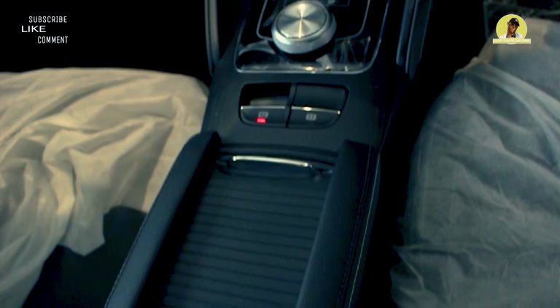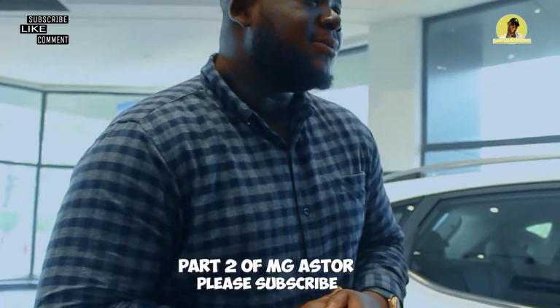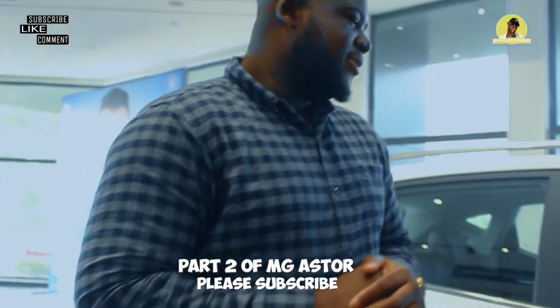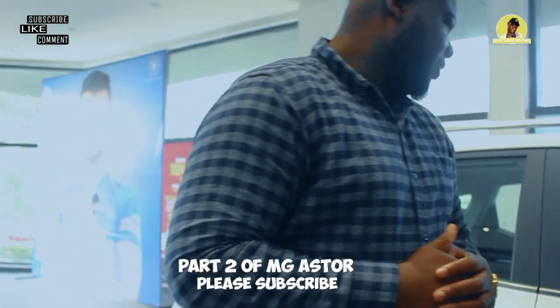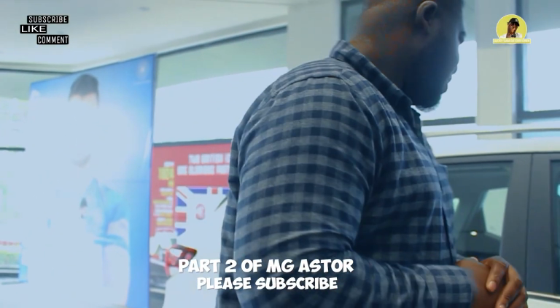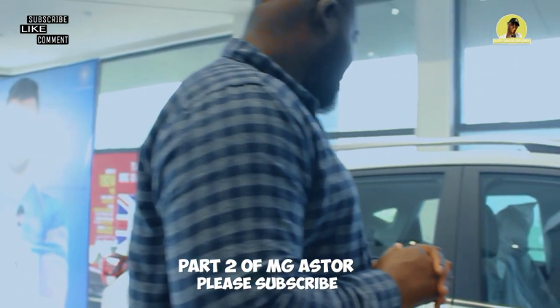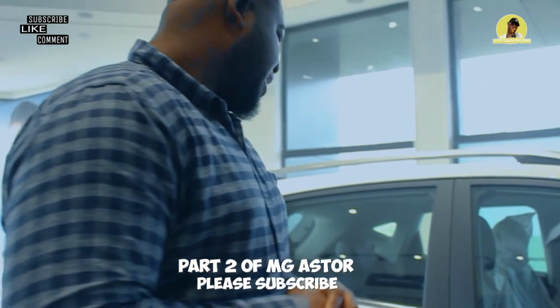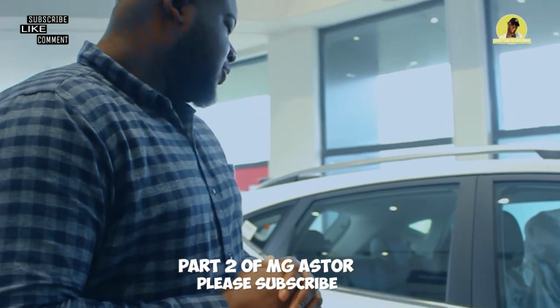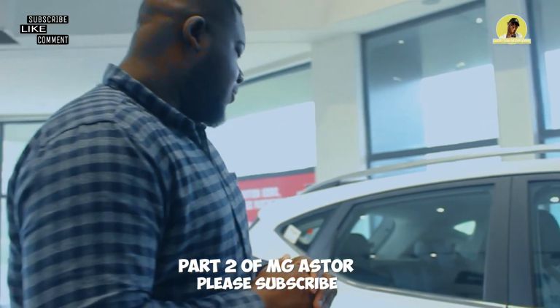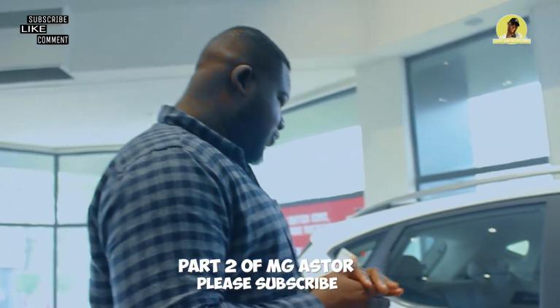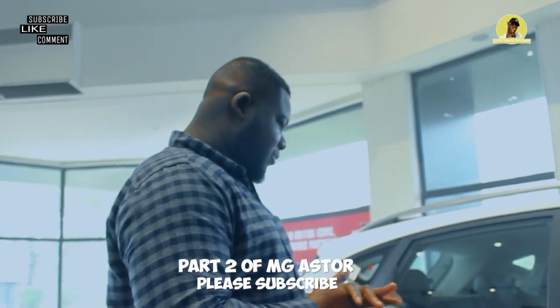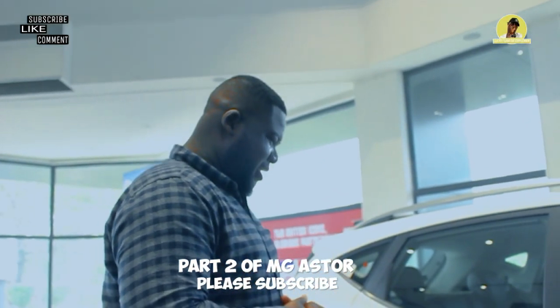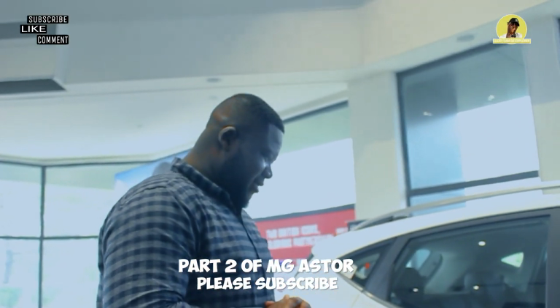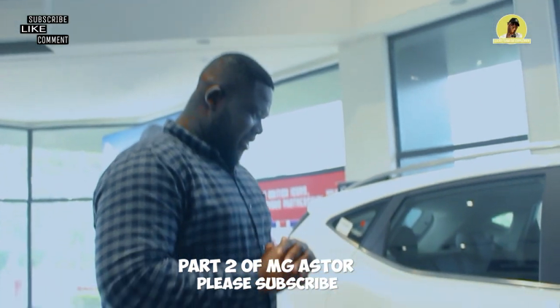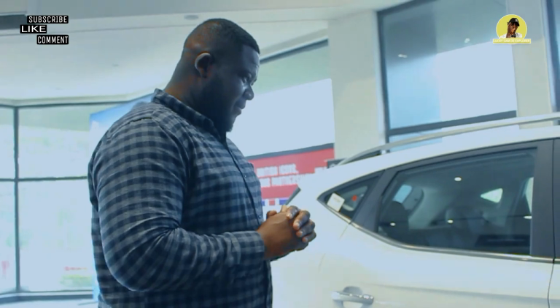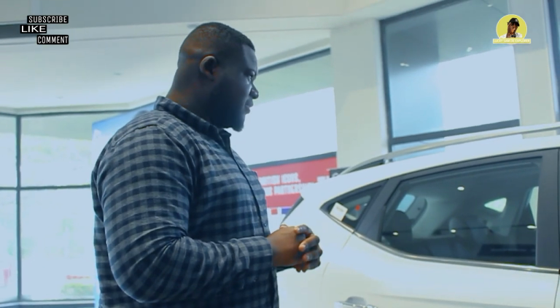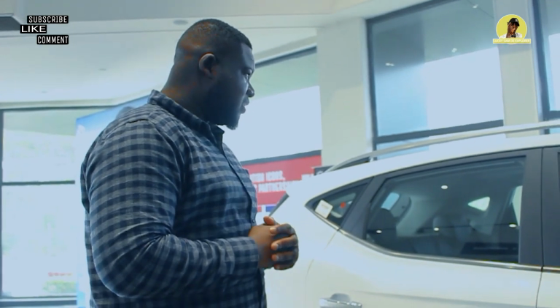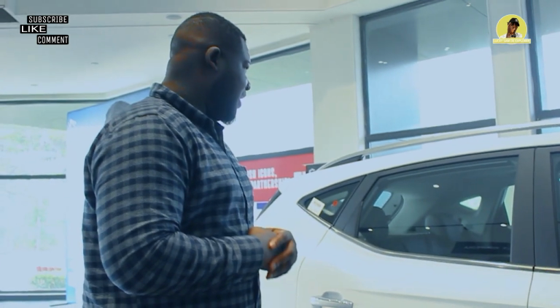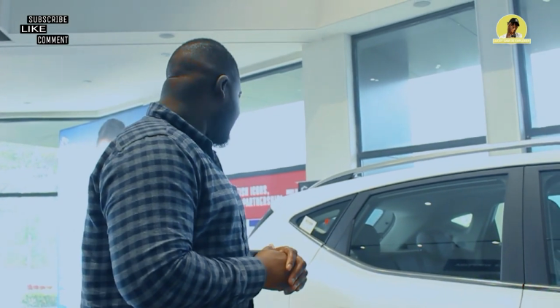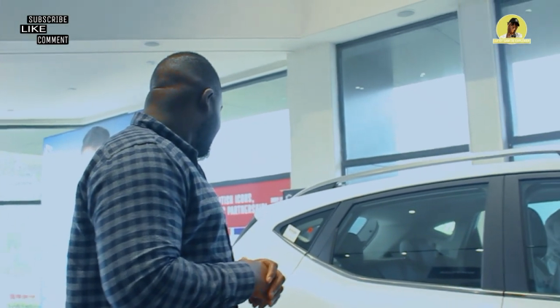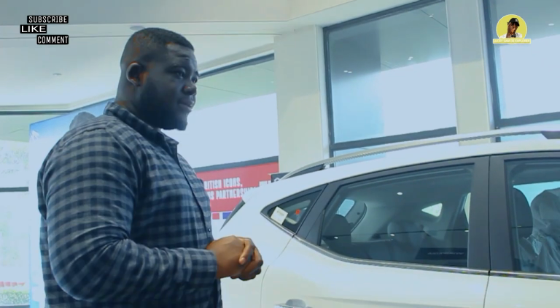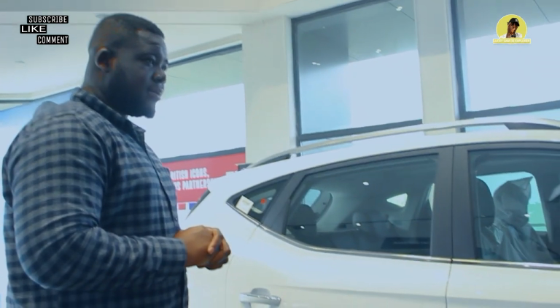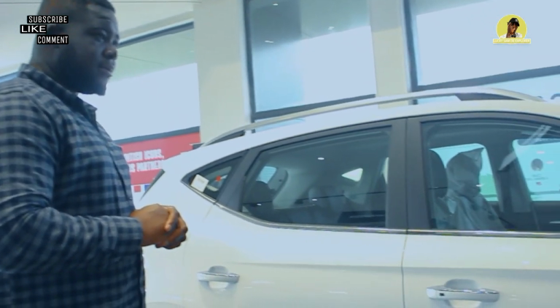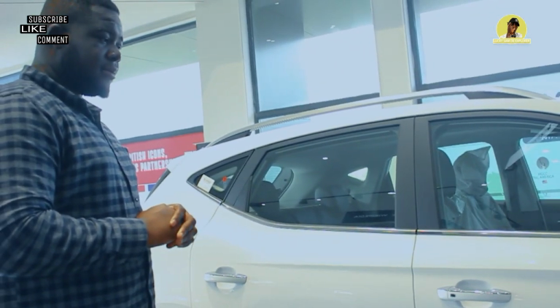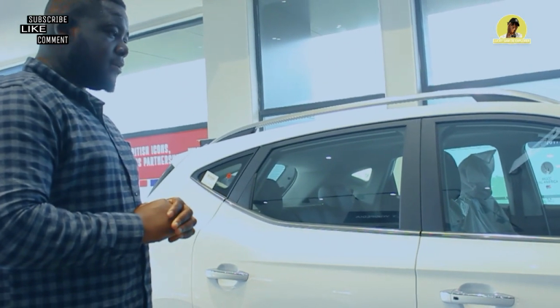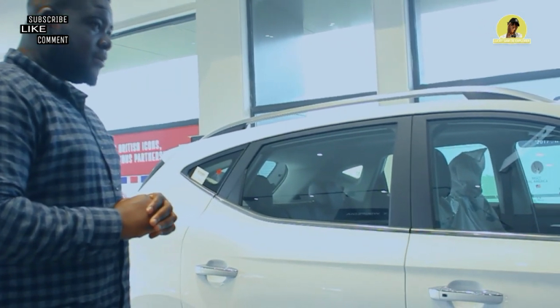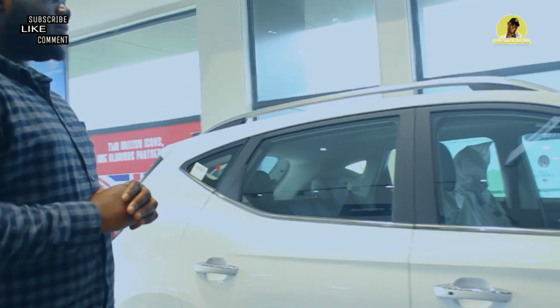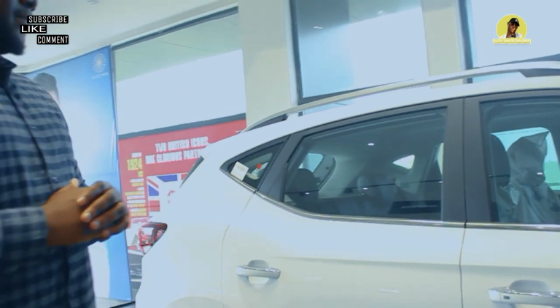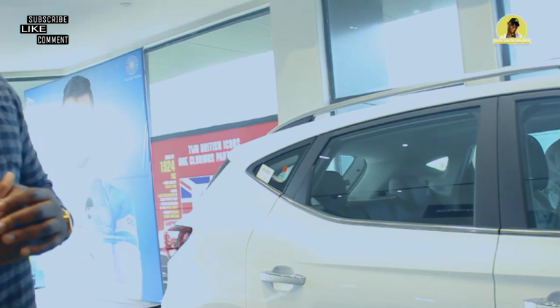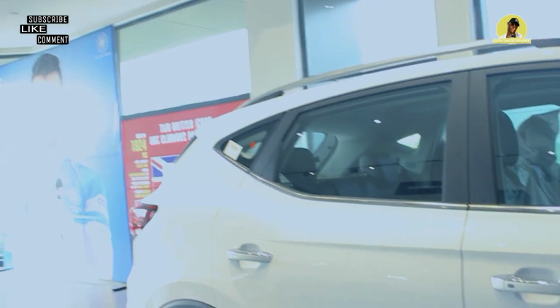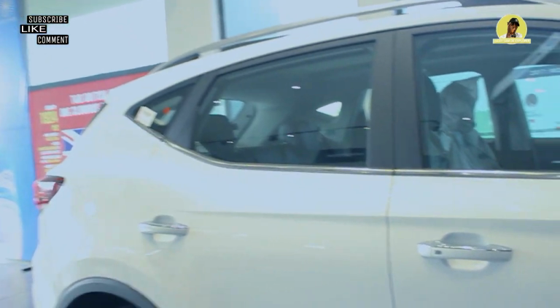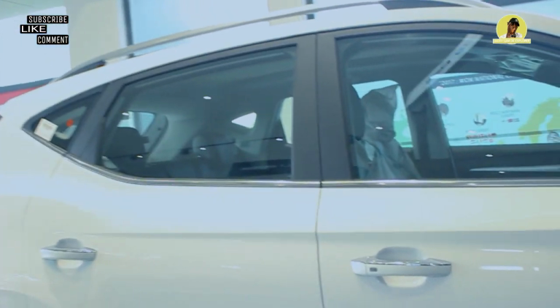So bro, how are you doing? Fine. So I want you to tell me about this electric version of the Asta. In this car, this is a top-end variant — this is an exclusive variant.